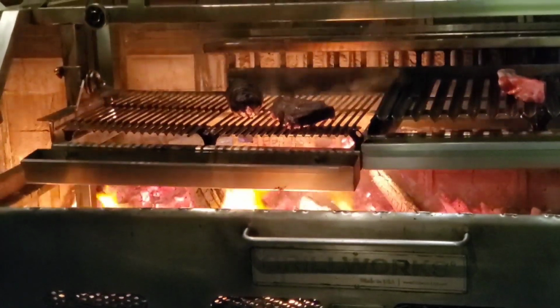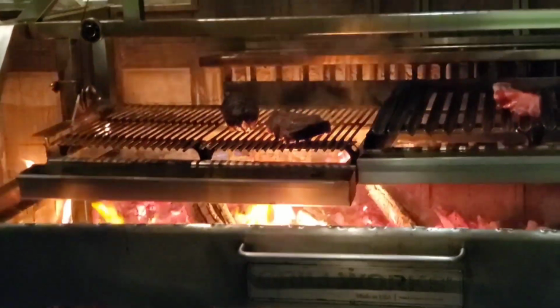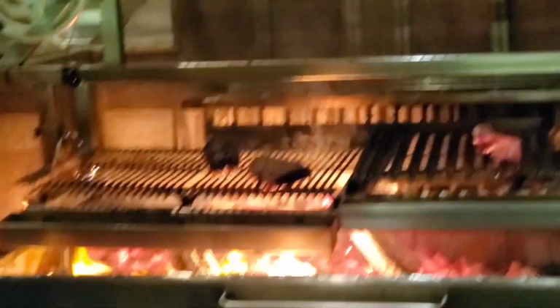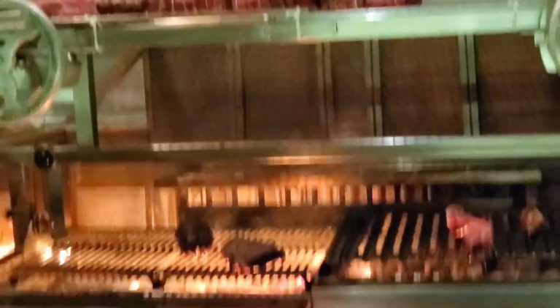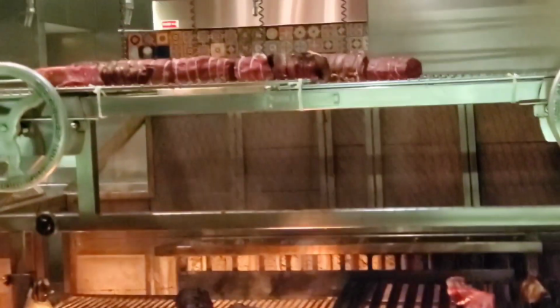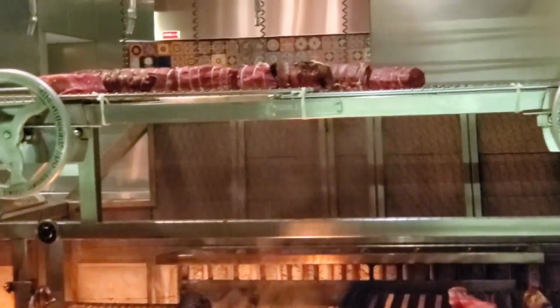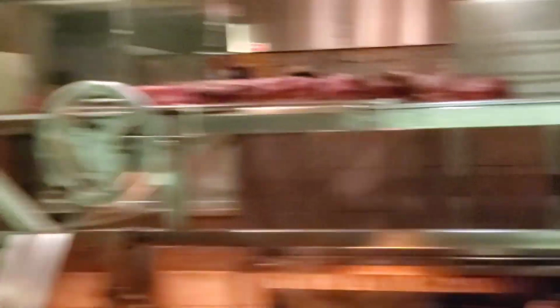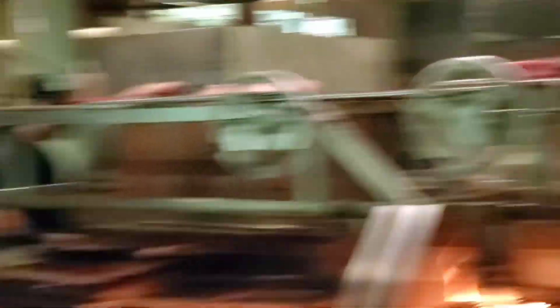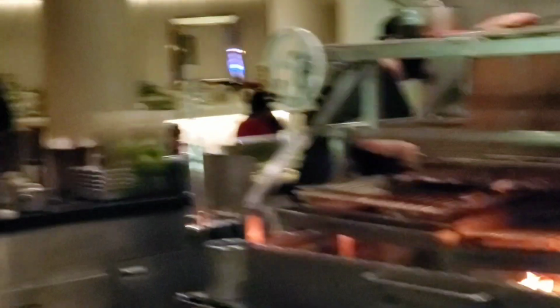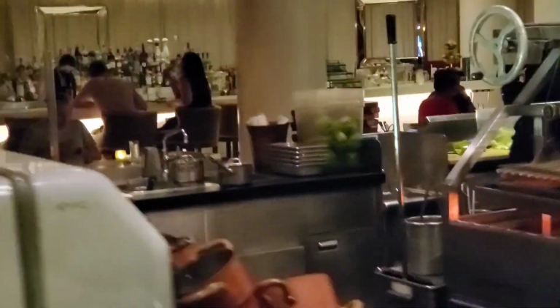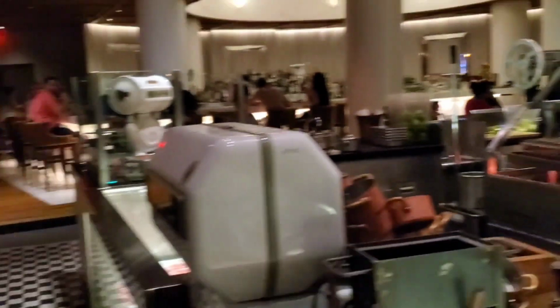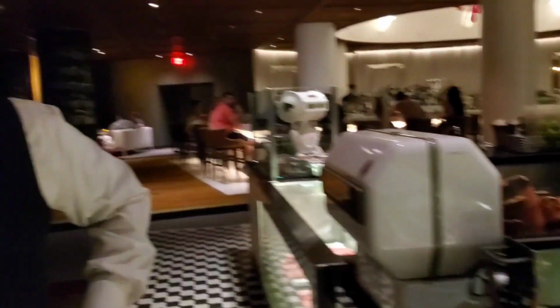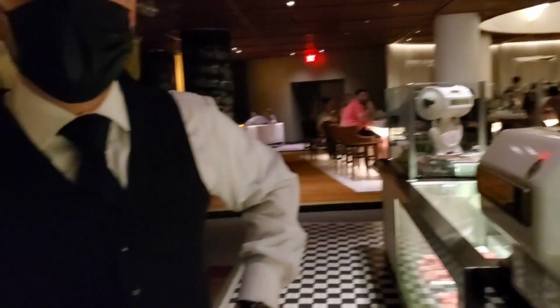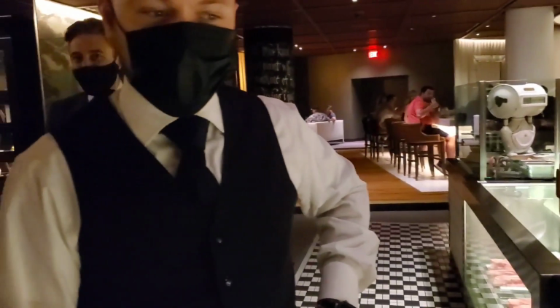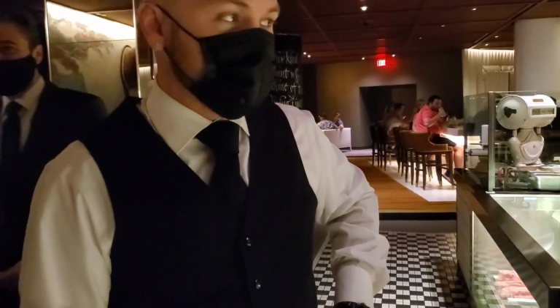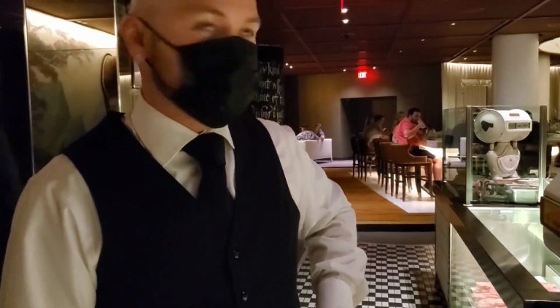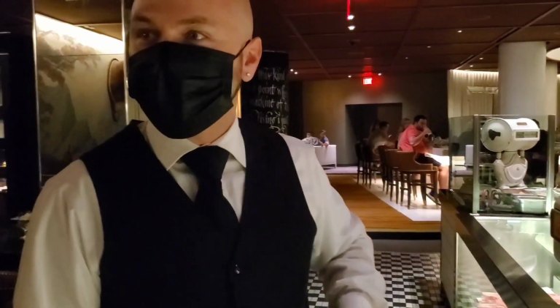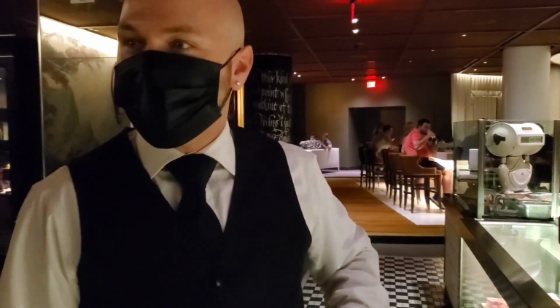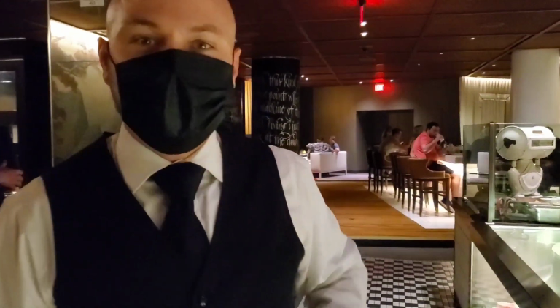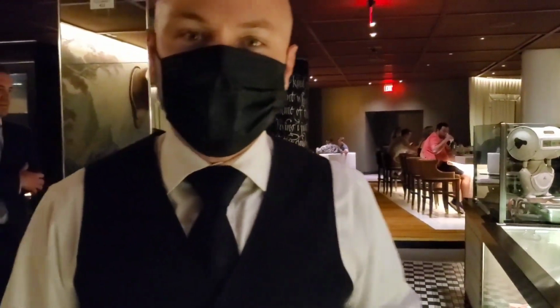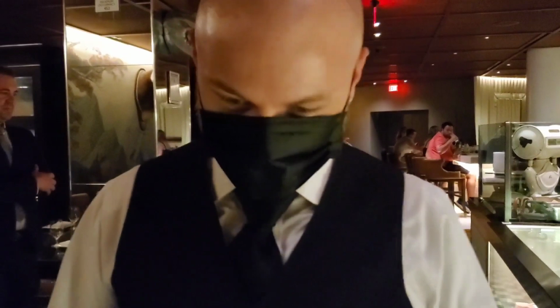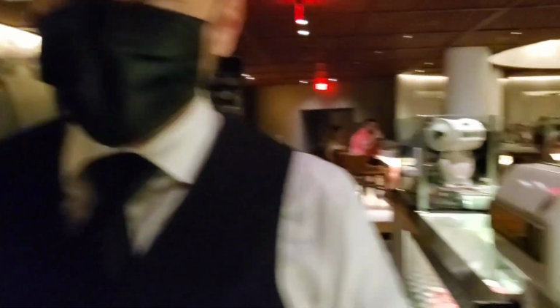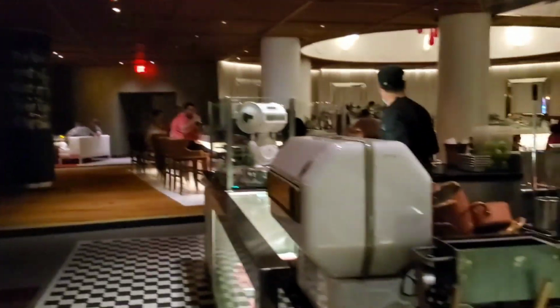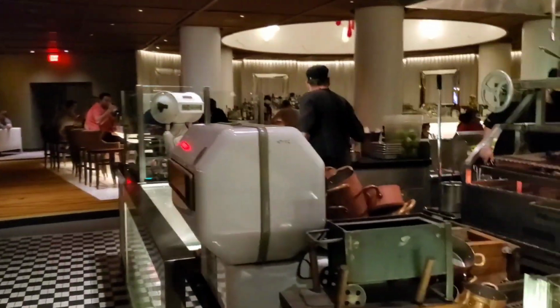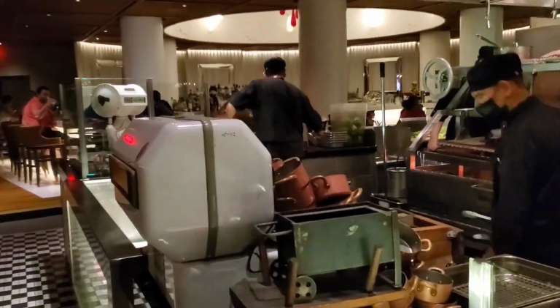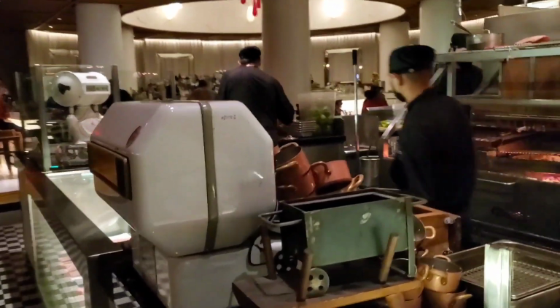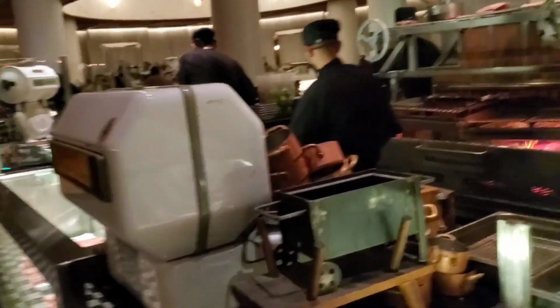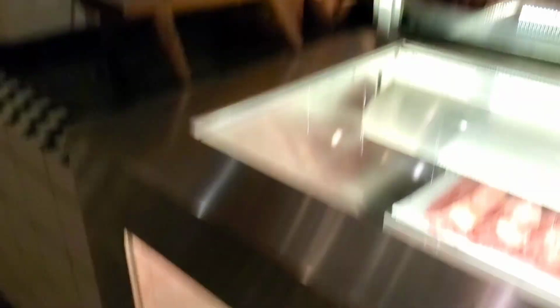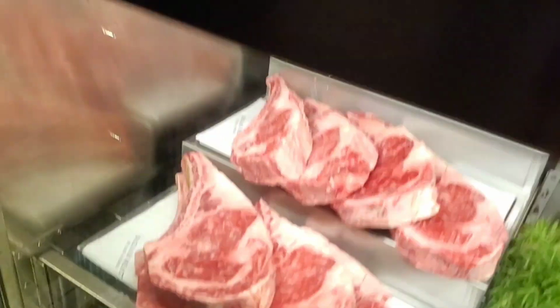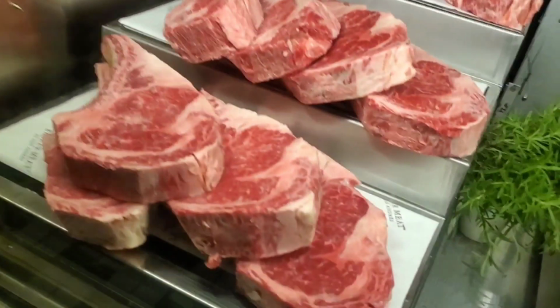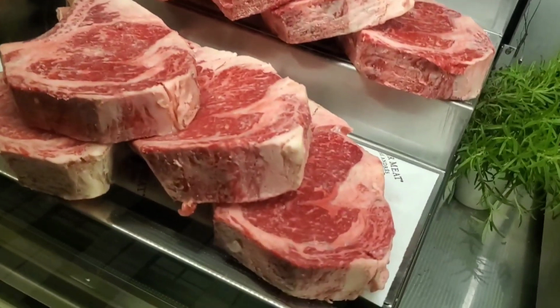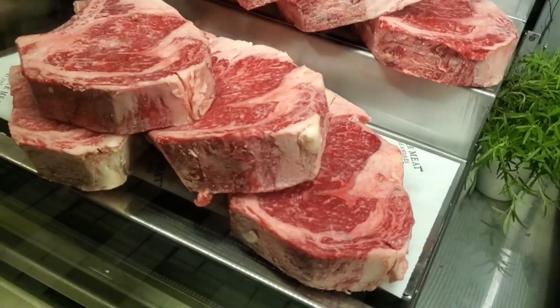Thank you for the tour. This is Chris — thank you so much, I appreciate that. Chris from Bazaar Meats giving us the tour. Look at these cuts — it's crazy.